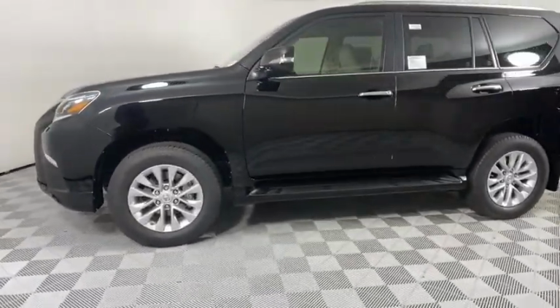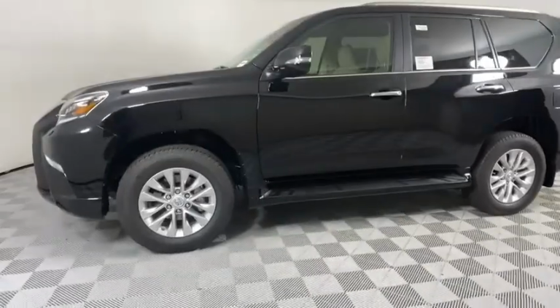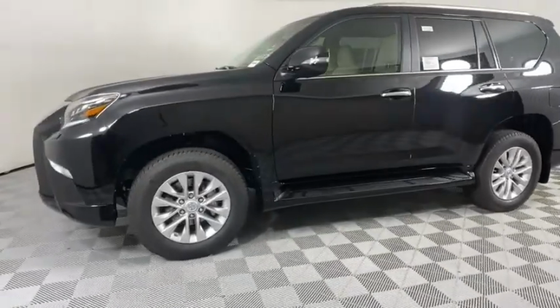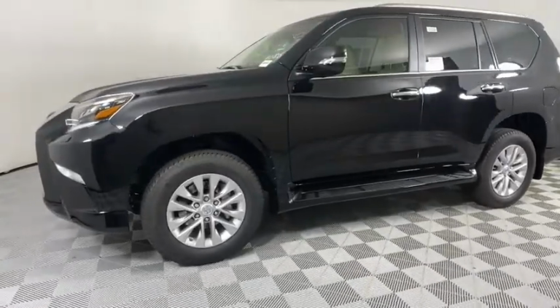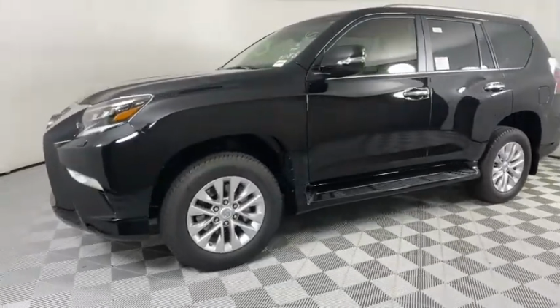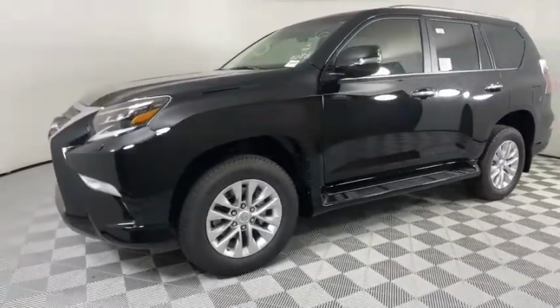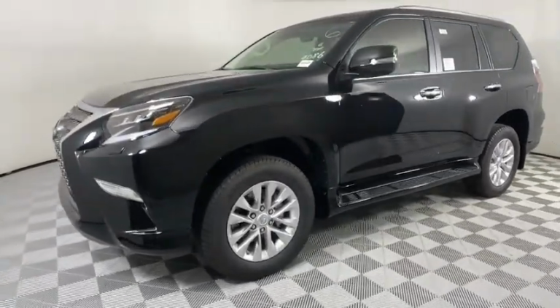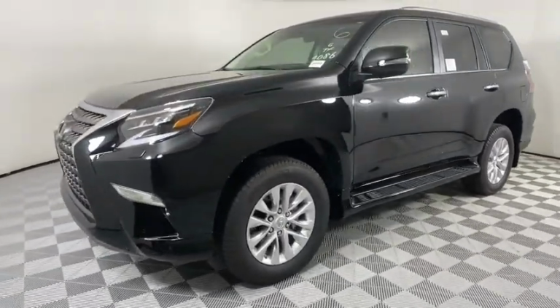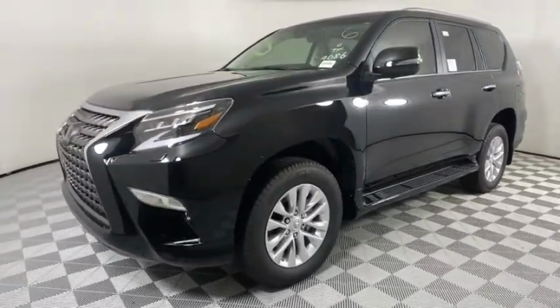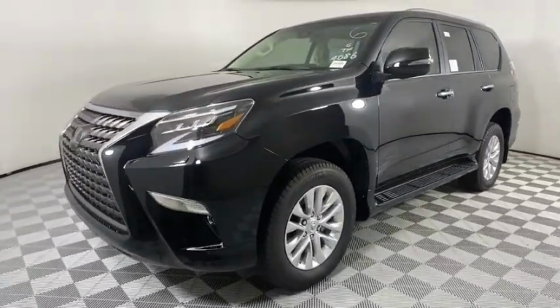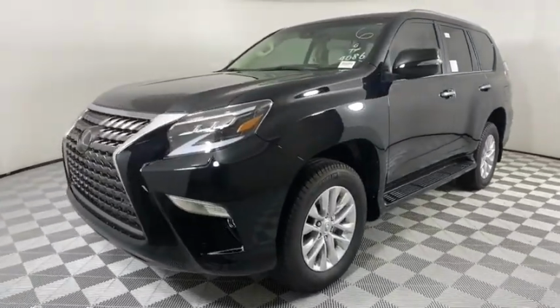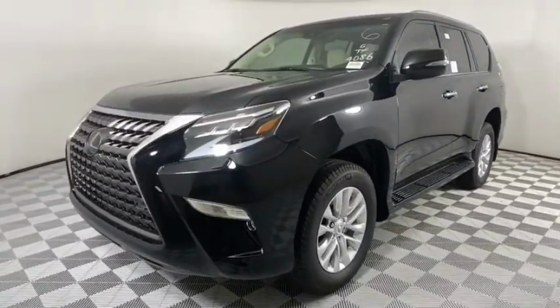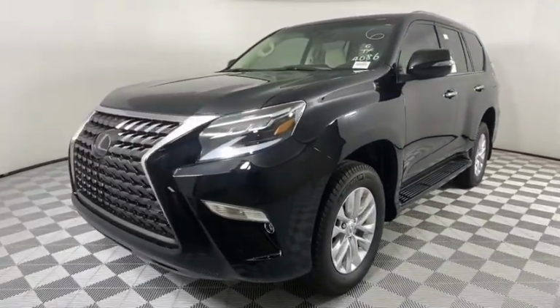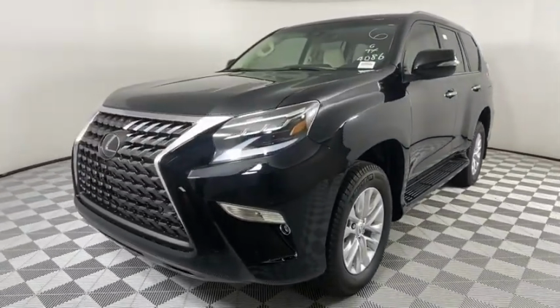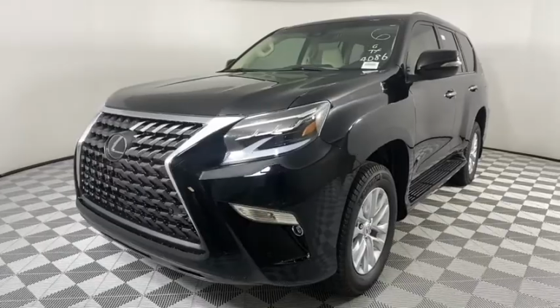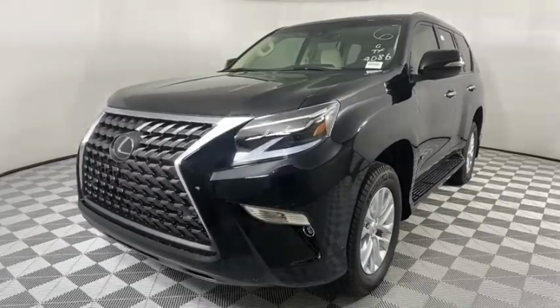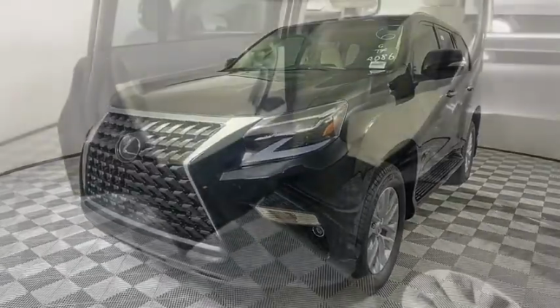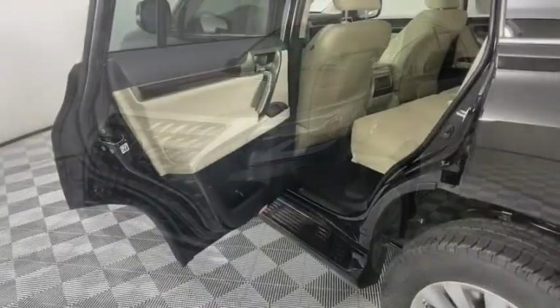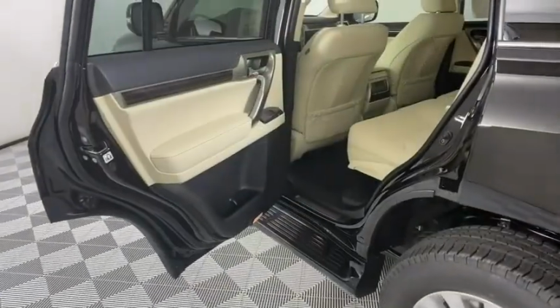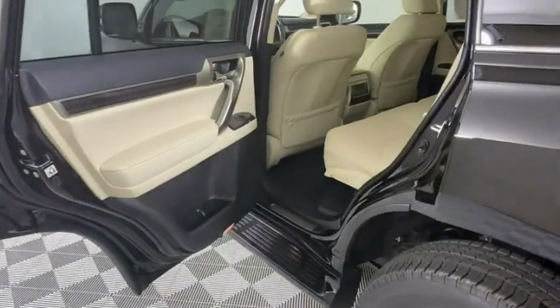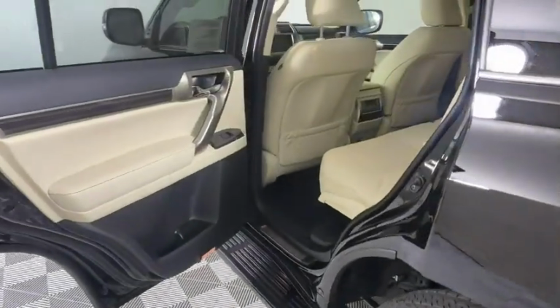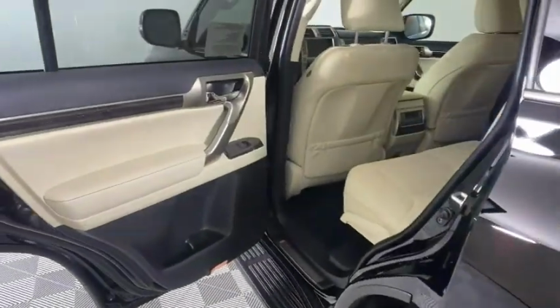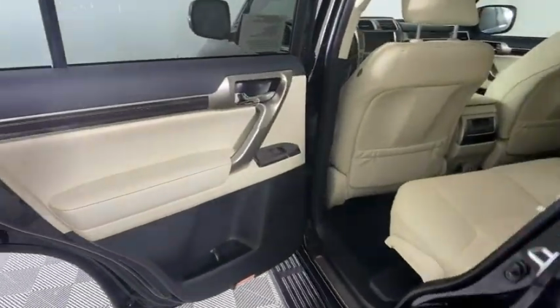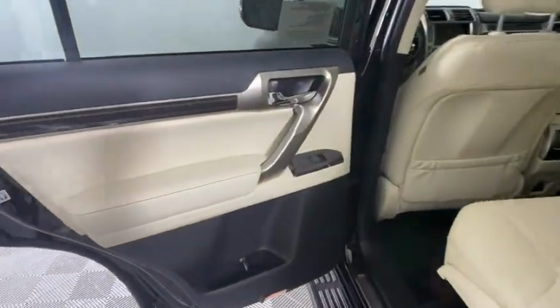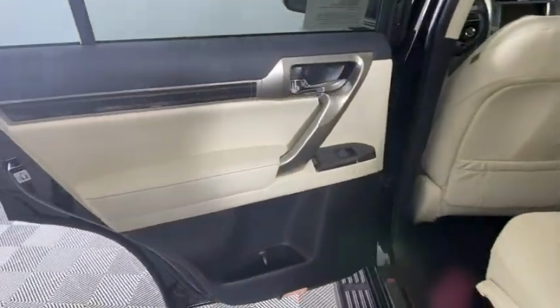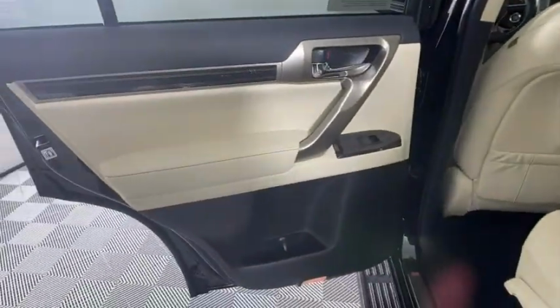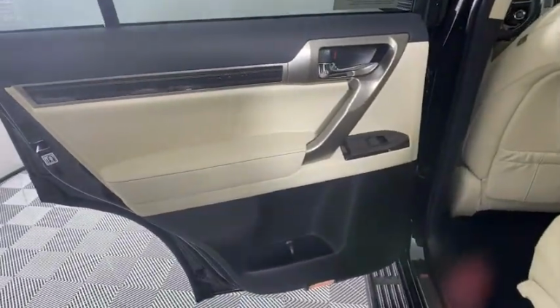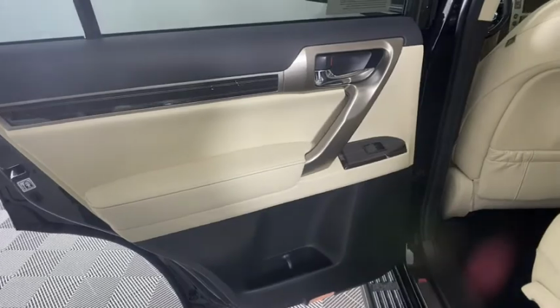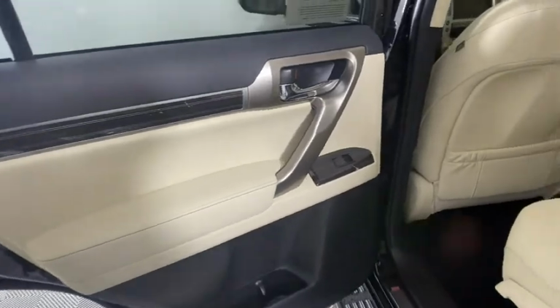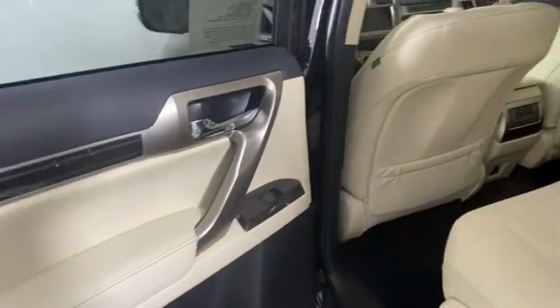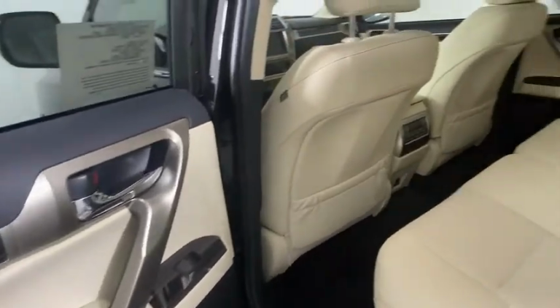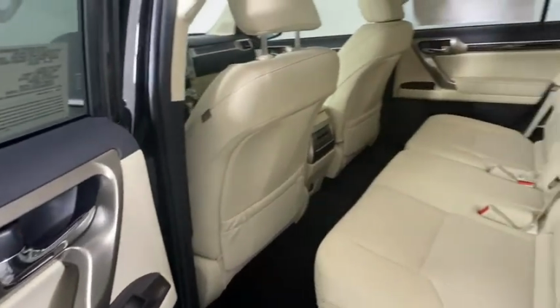Navigation system, Bluetooth, leather wrapped steering wheel, power steering, adjustable steering wheel, cruise control, auto dimming rear view mirror, keyless start, floor mats, four wheel disc brakes, four wheel drive.